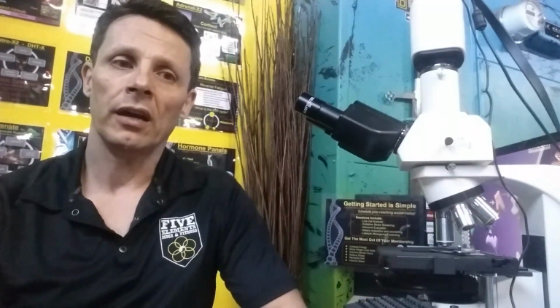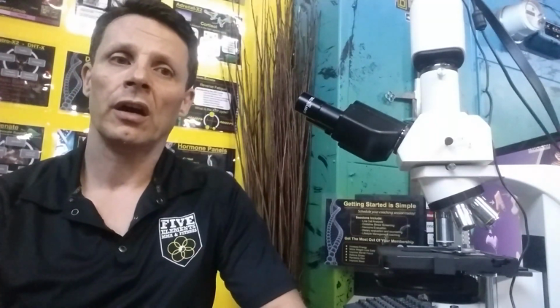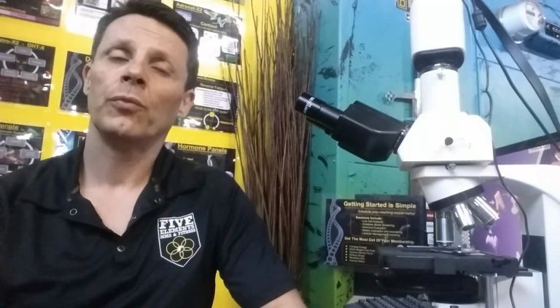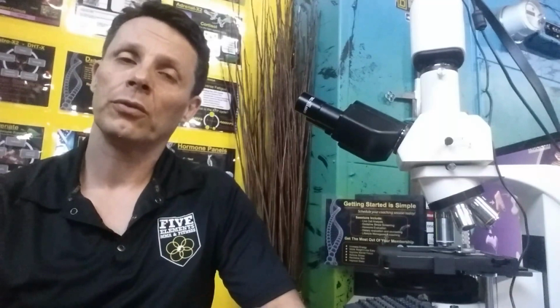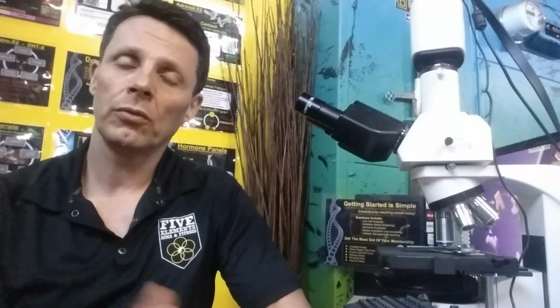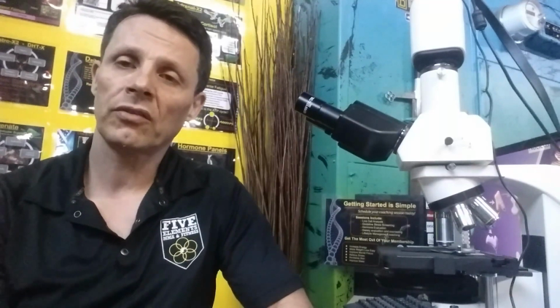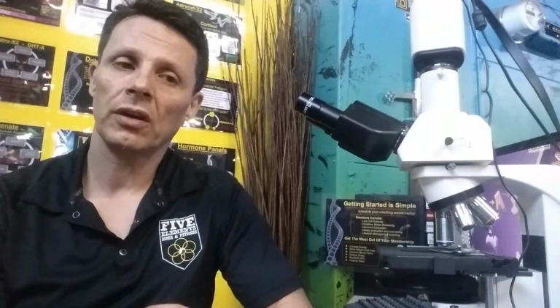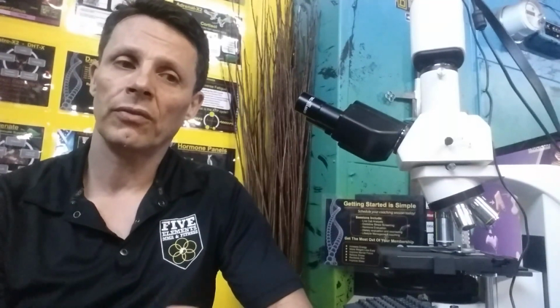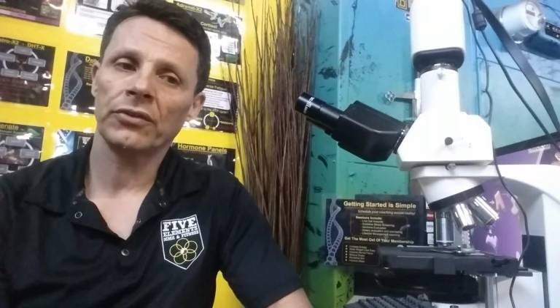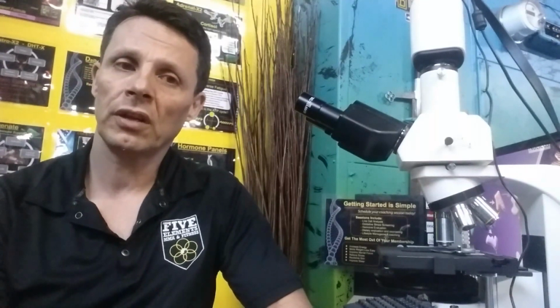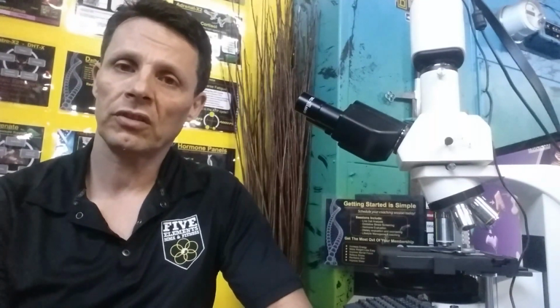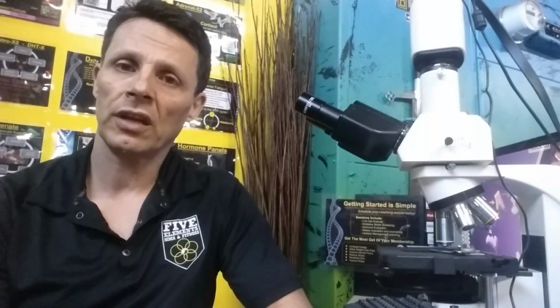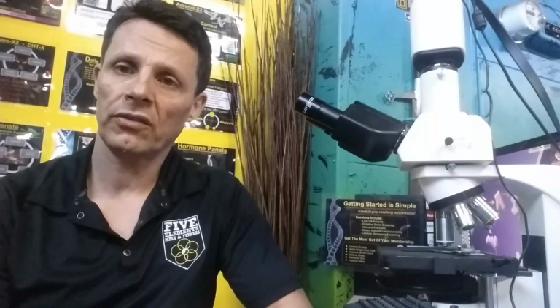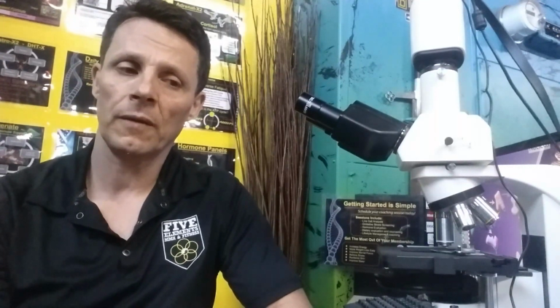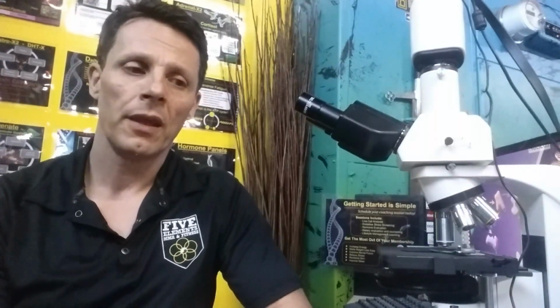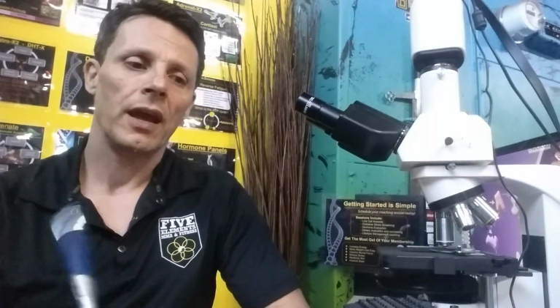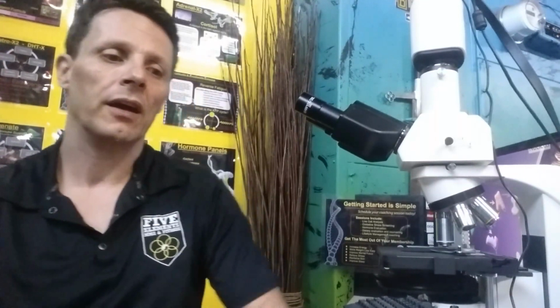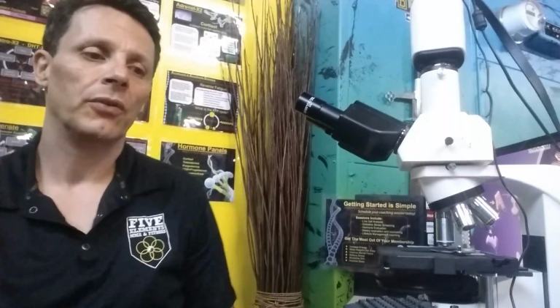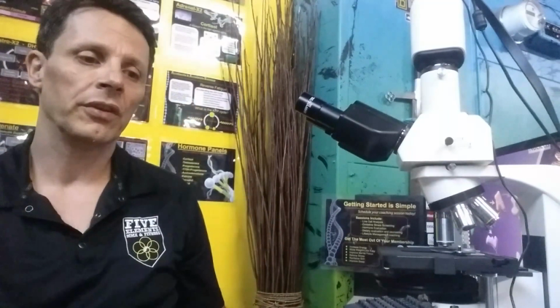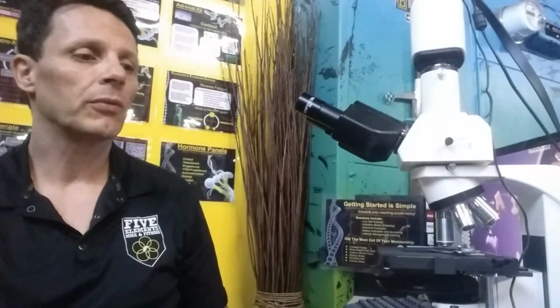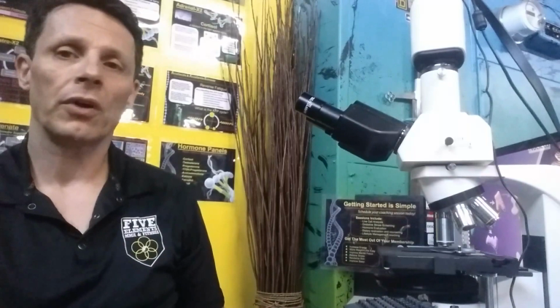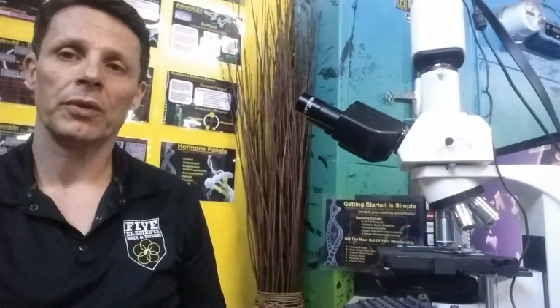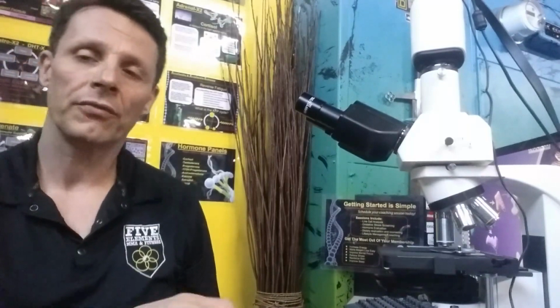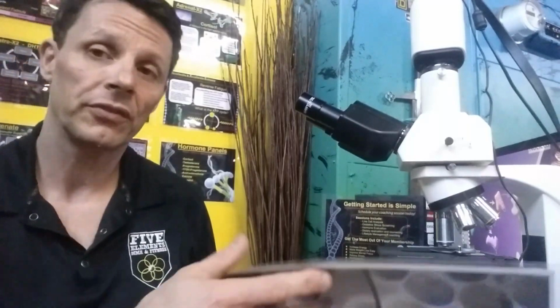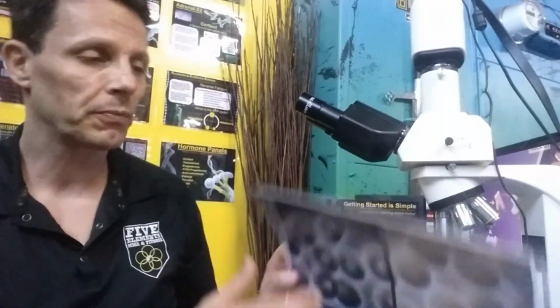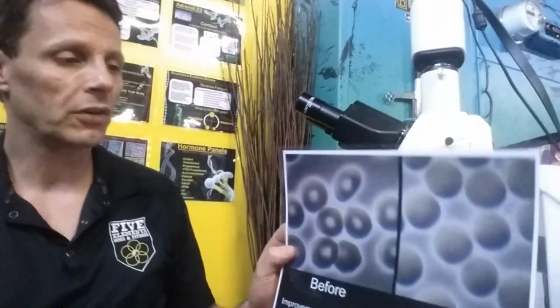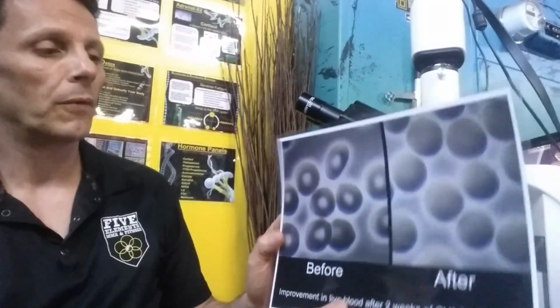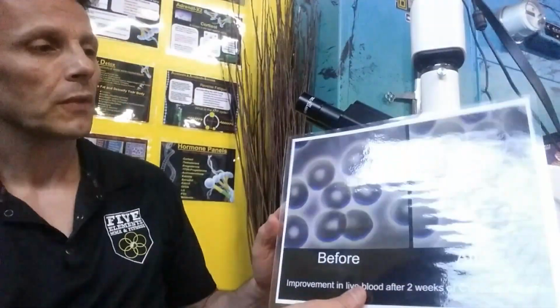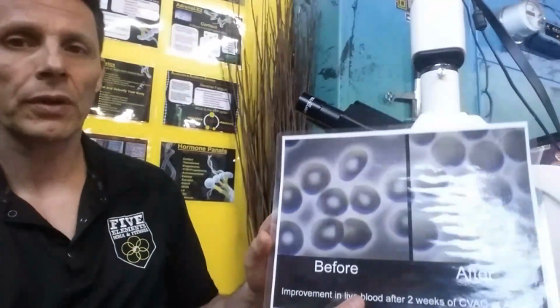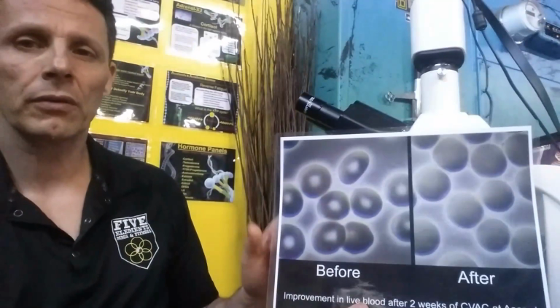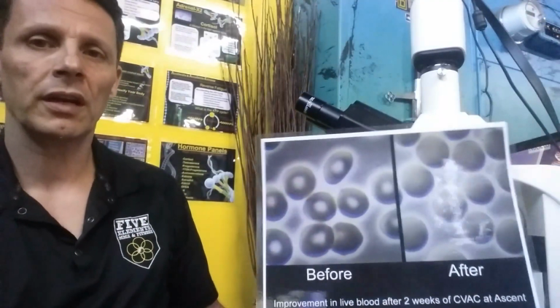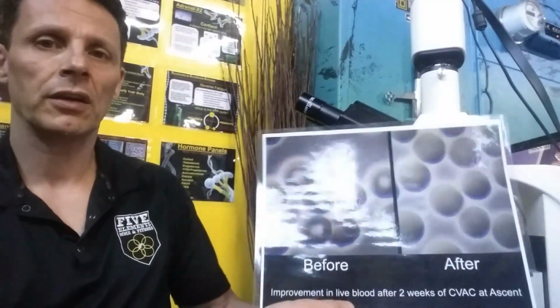And went through two weeks of altitude conditioning at Ascent. And this is the result that we got from this. This is pretty cool.